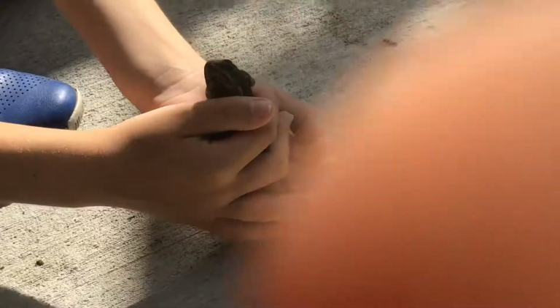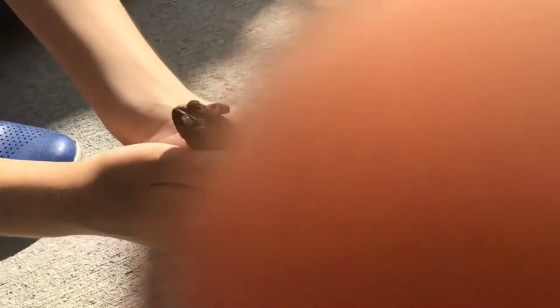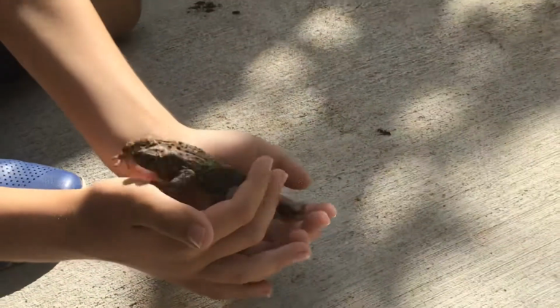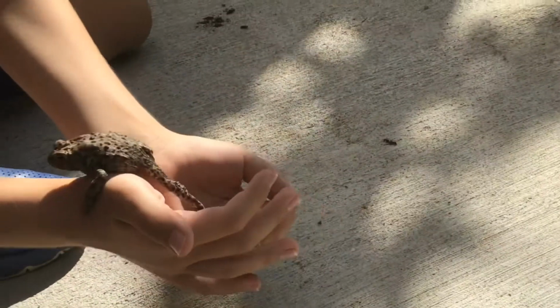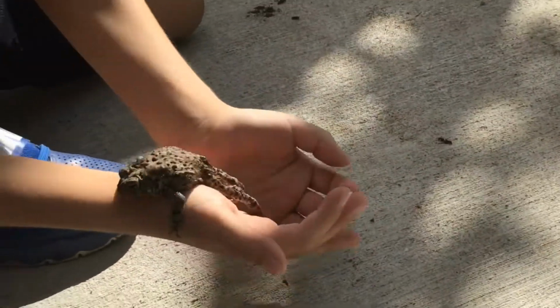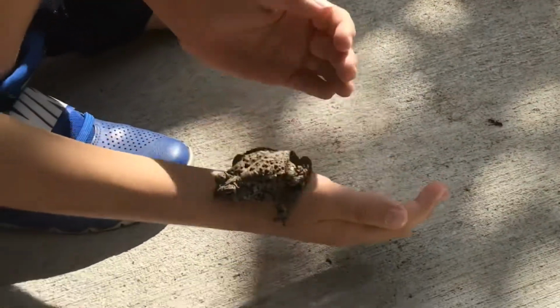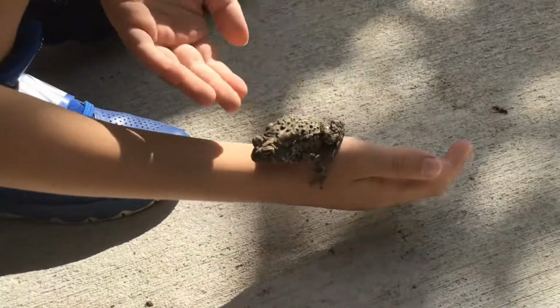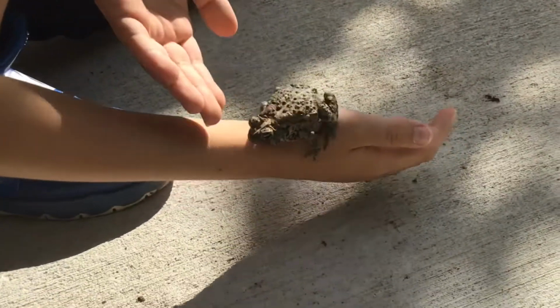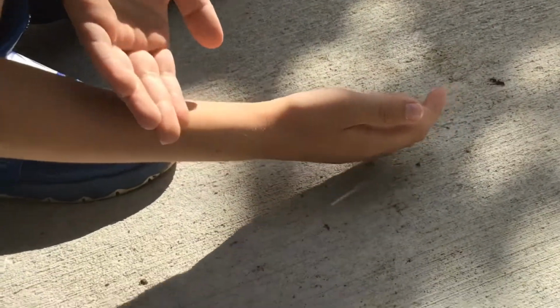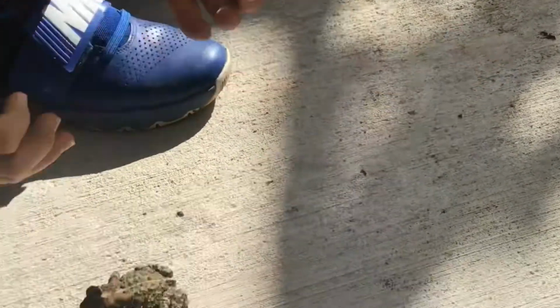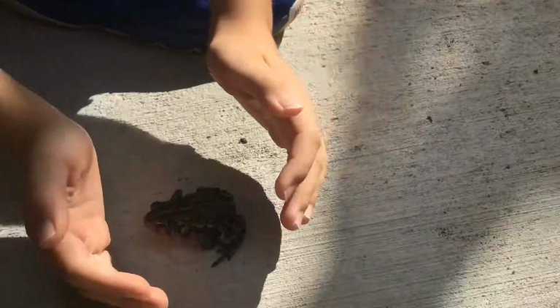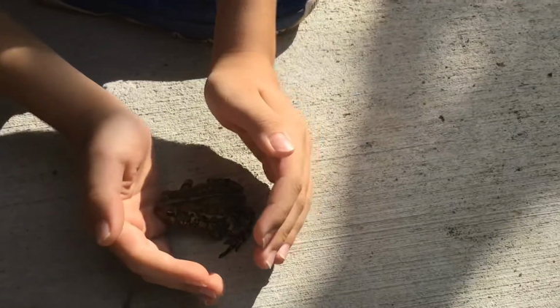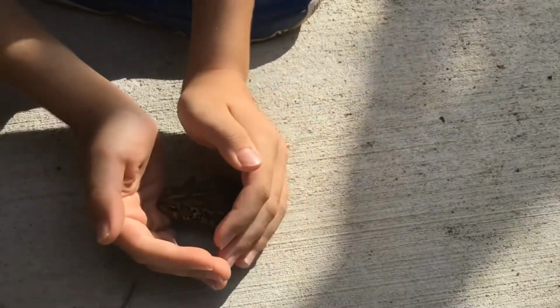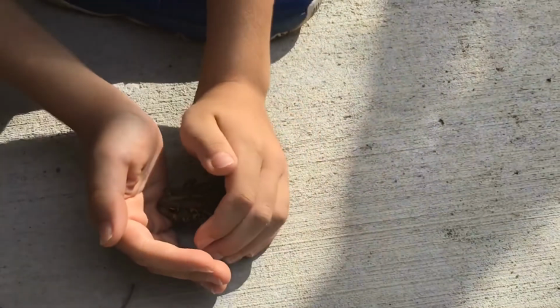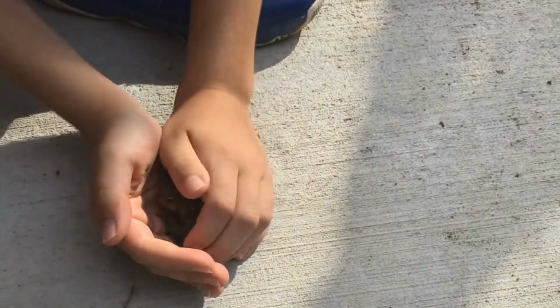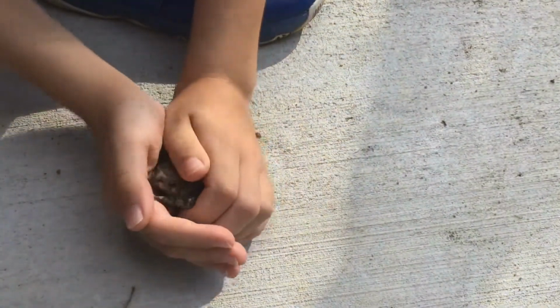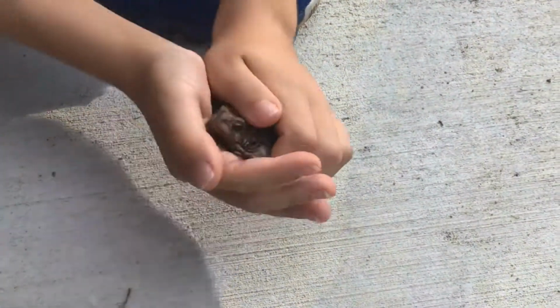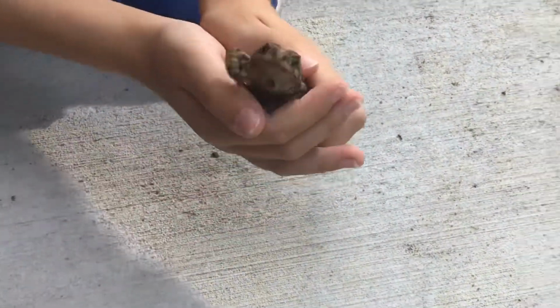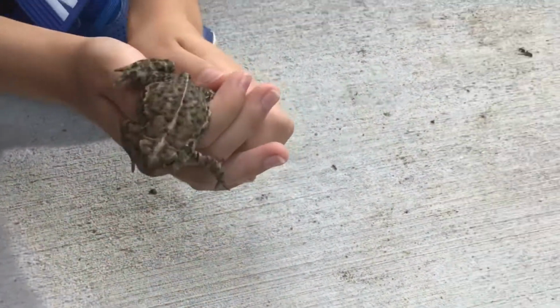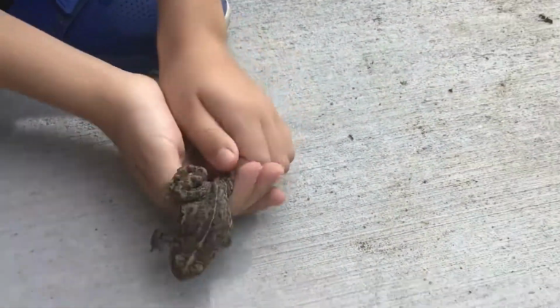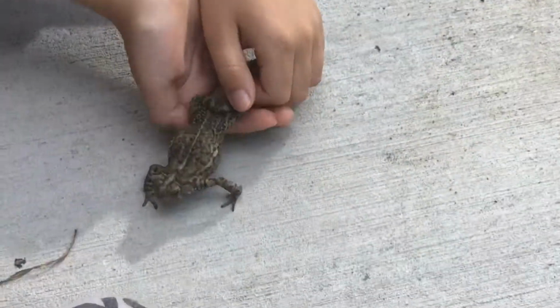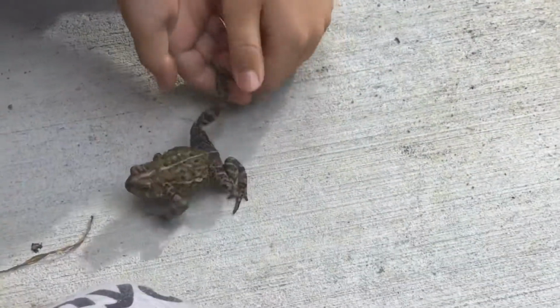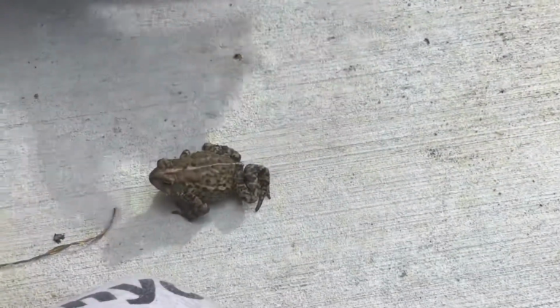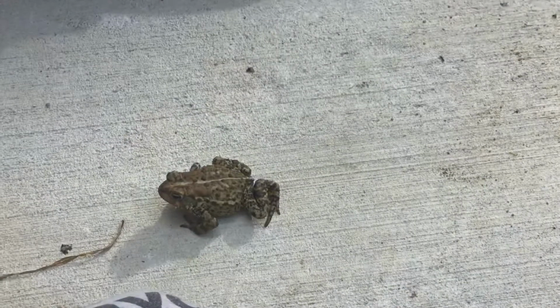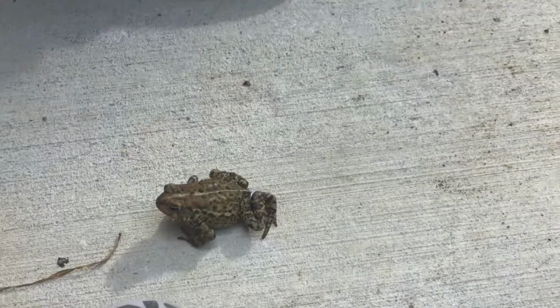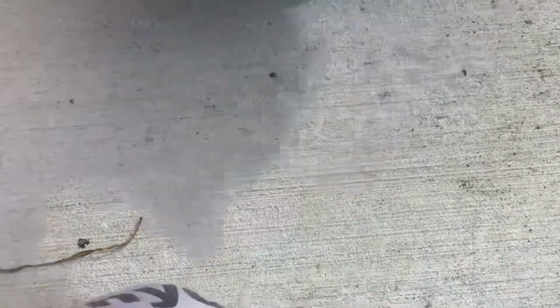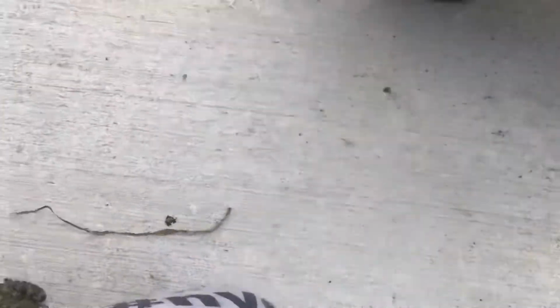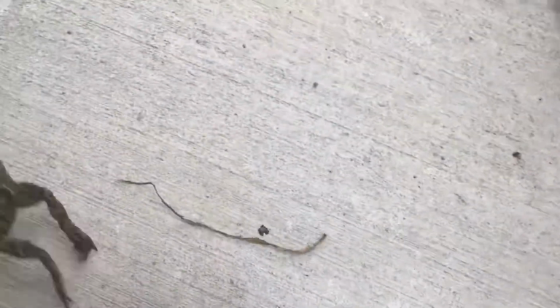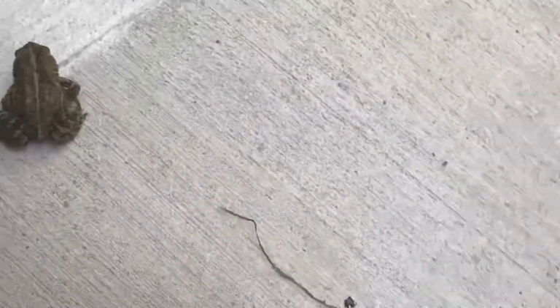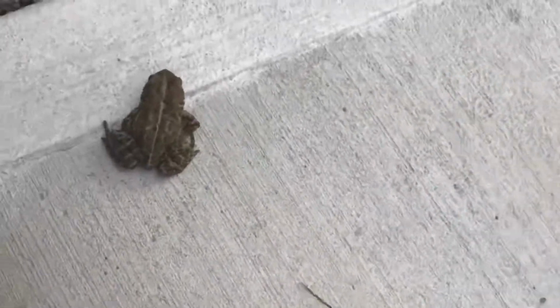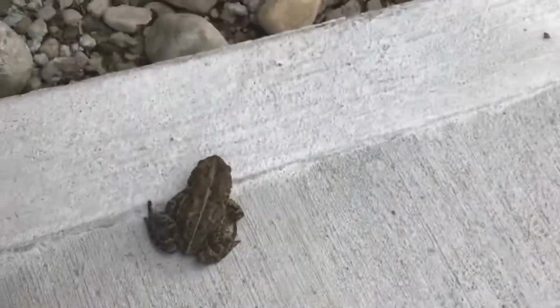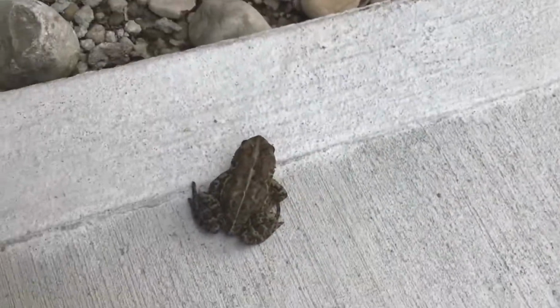To pick up a toad, put one of your hands under his neck like this and your other hand over him, and then you pick him up. If he wants to come out, let him come out, but if he doesn't want to come out and wants to stay in your hands, then you can let him stay.